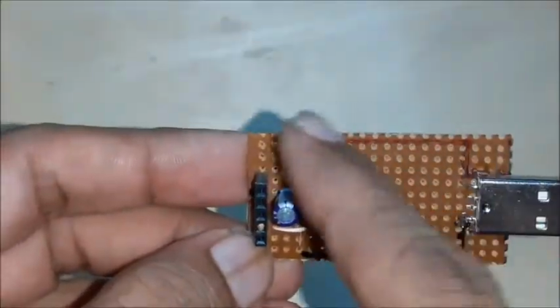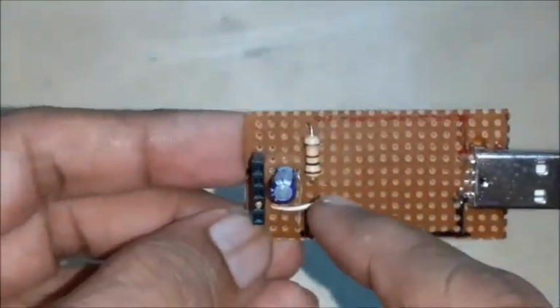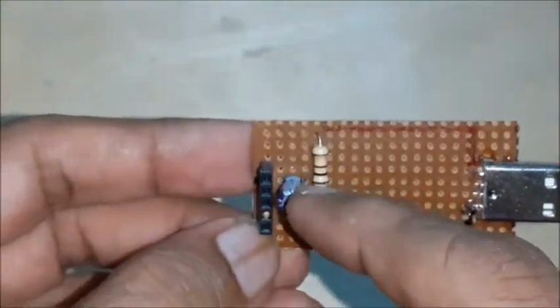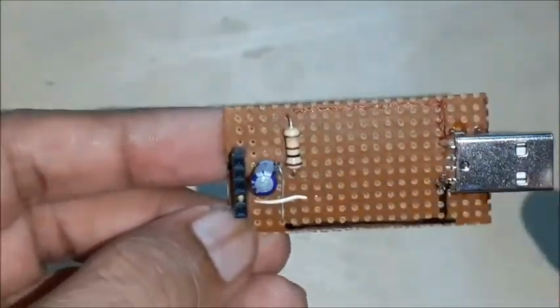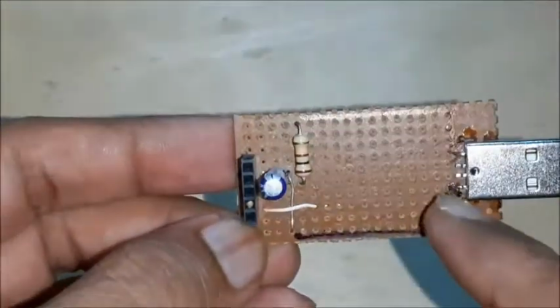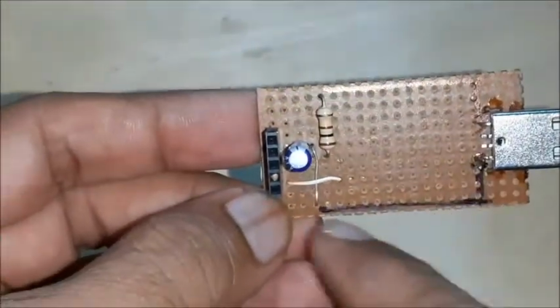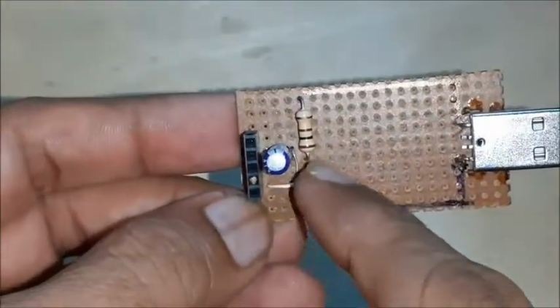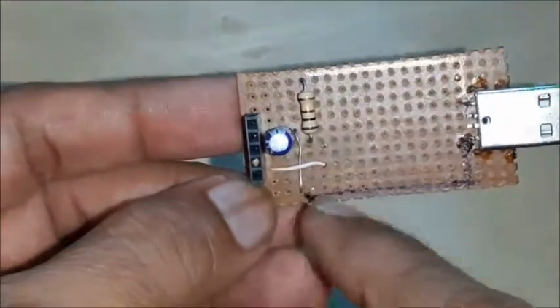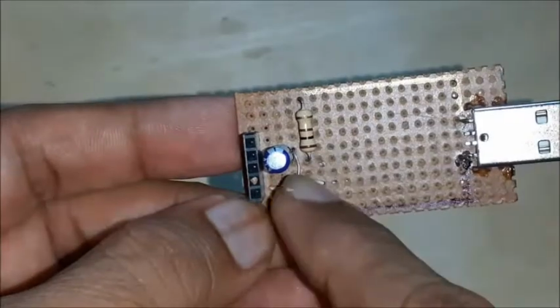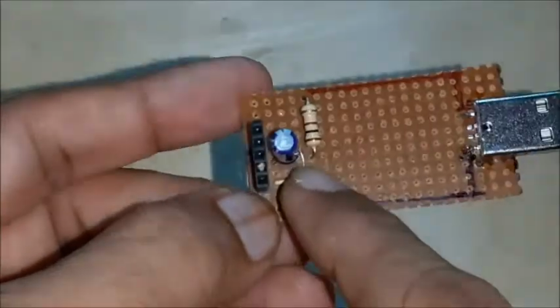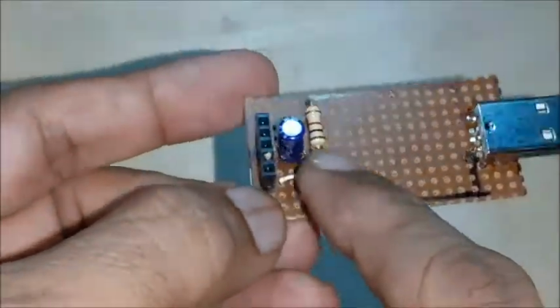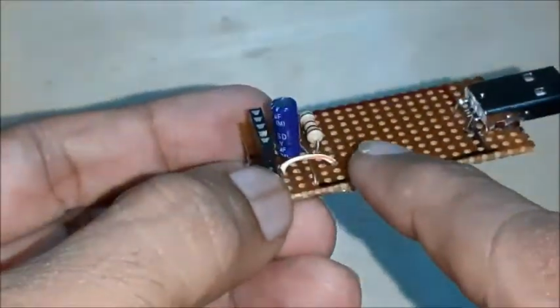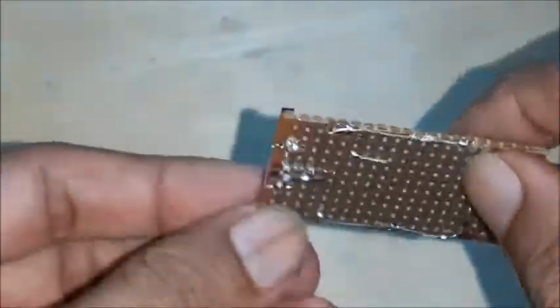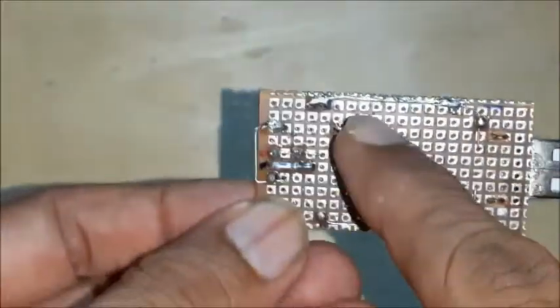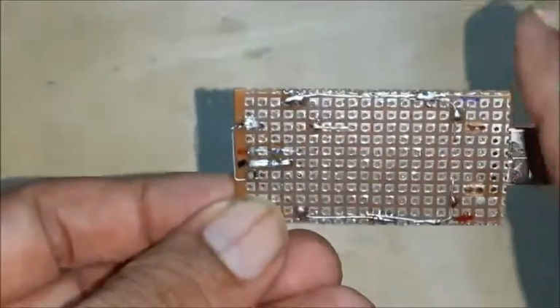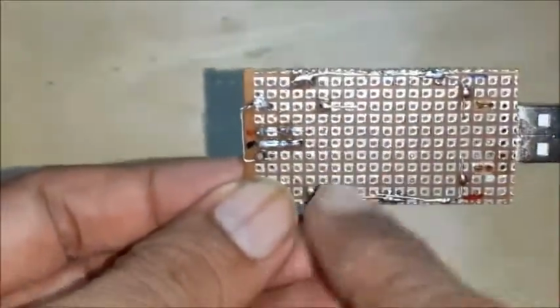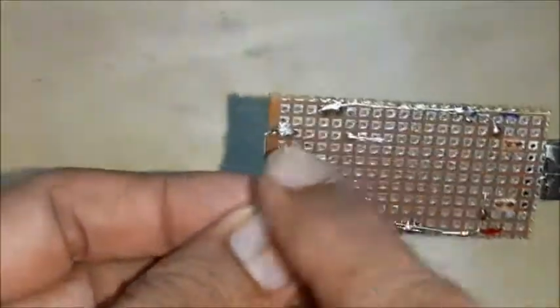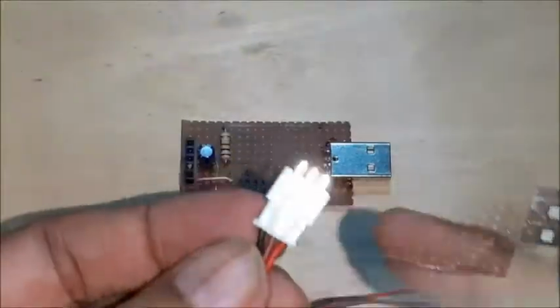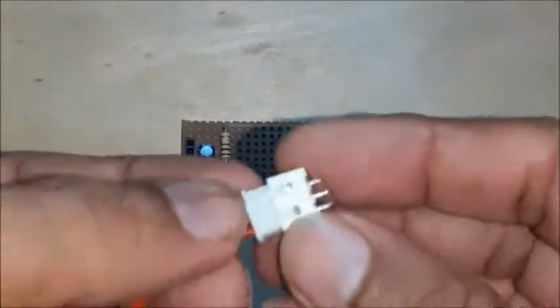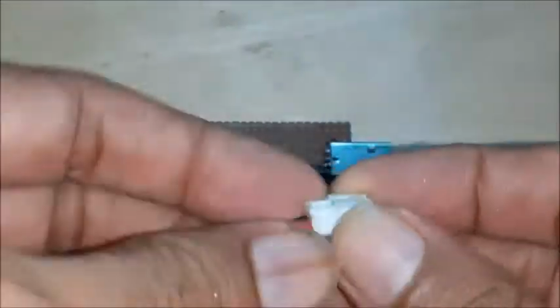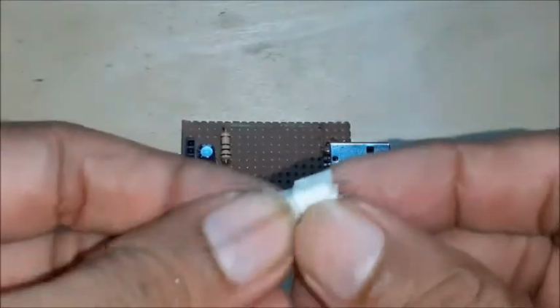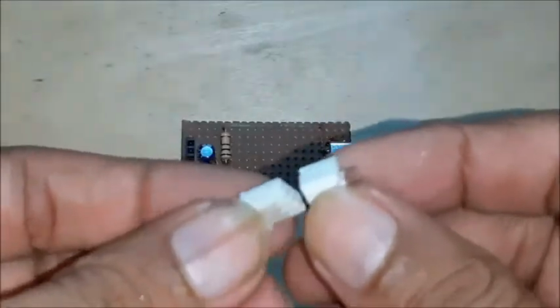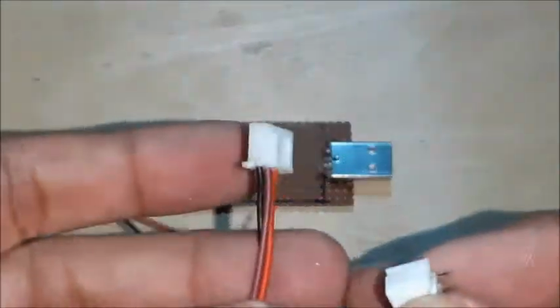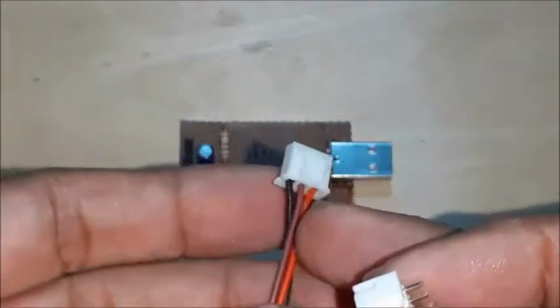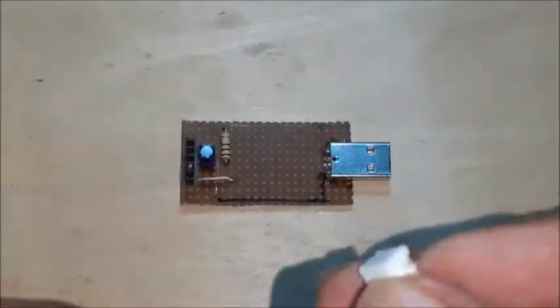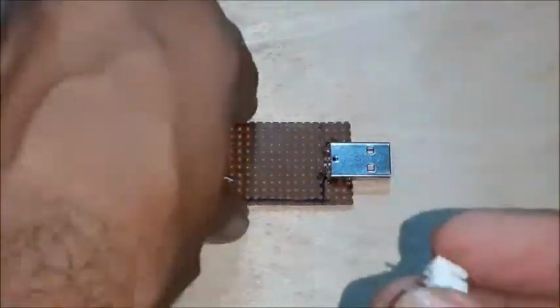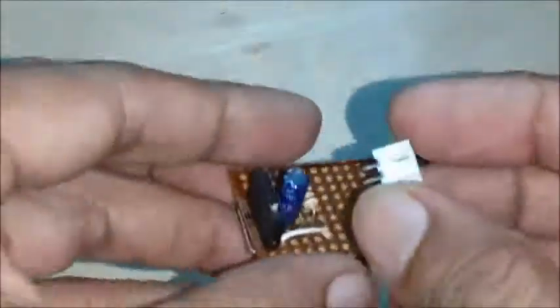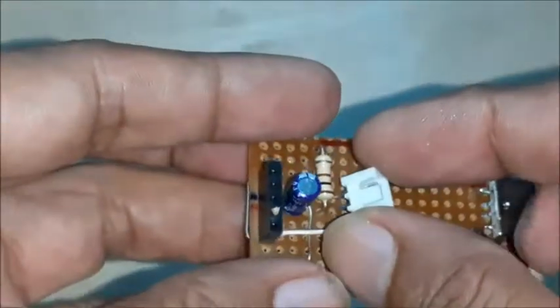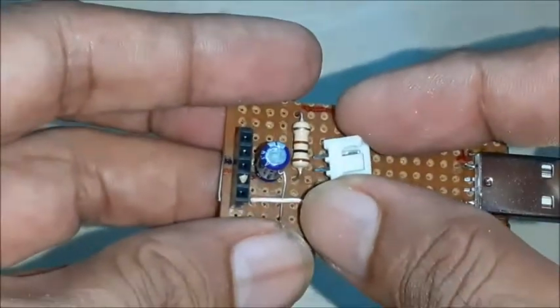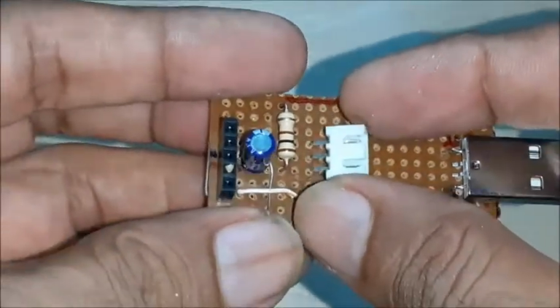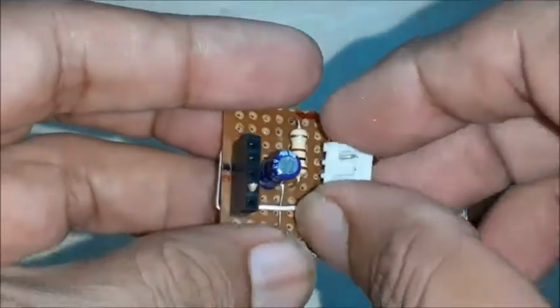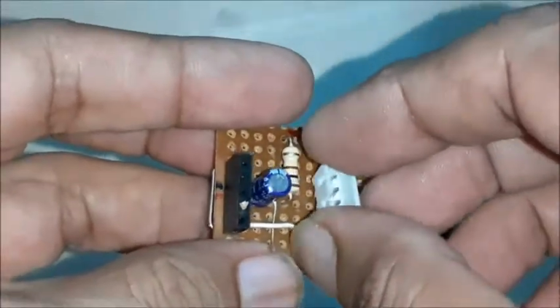Now the basic circuit is ready. Mark the power supply lines for easy identification while soldering the circuit. Select and connect a 3-pin relimate connector for positive, negative, and signal output, which is useful while checking with an external circuit.